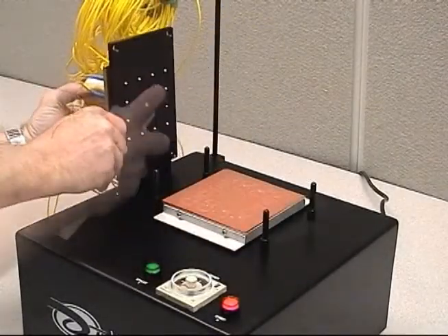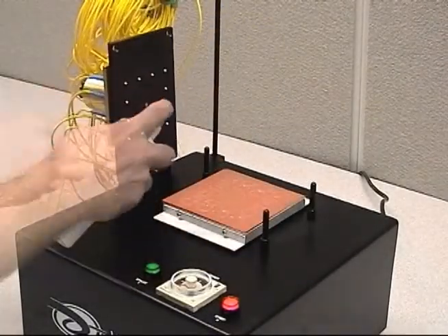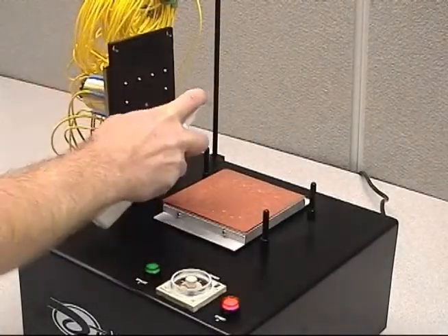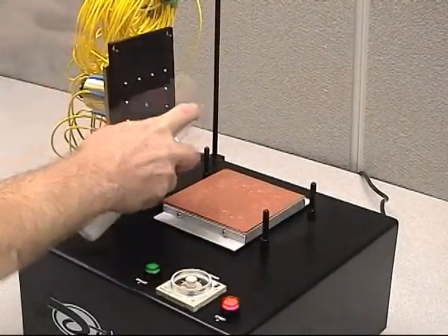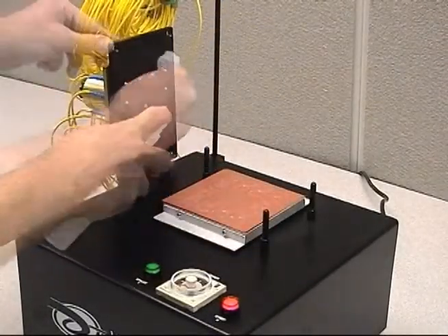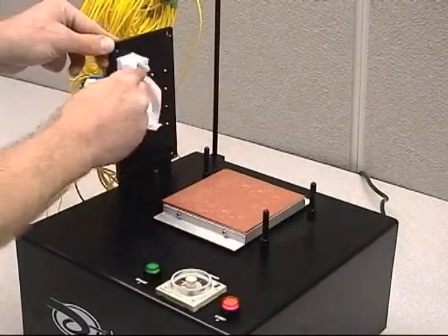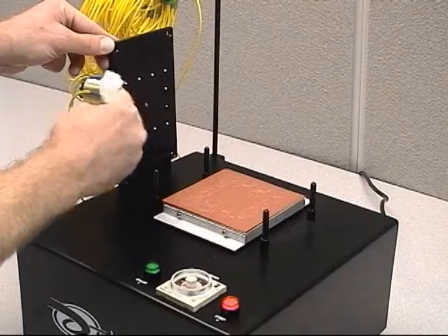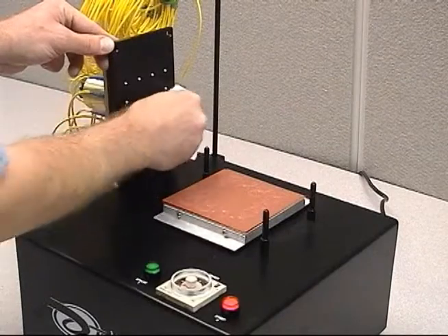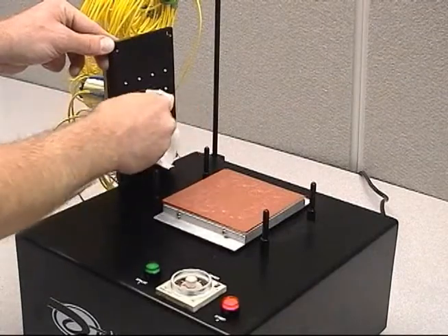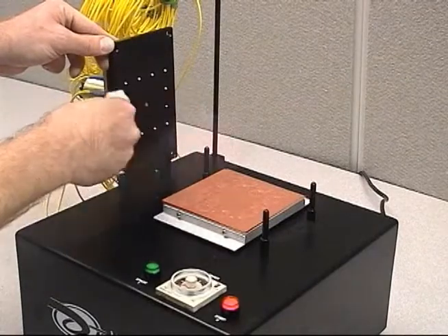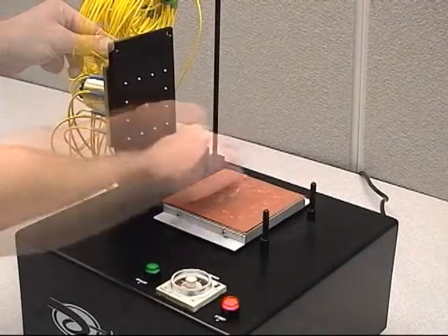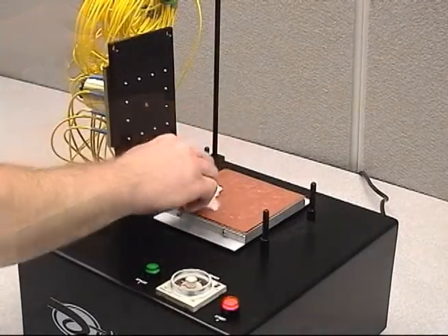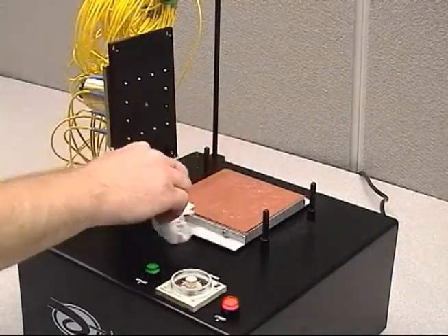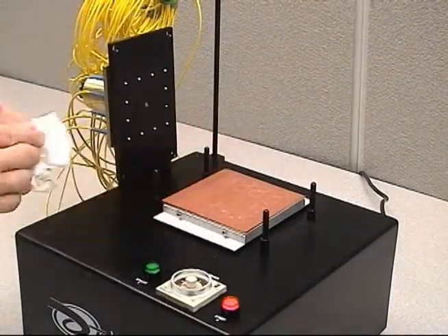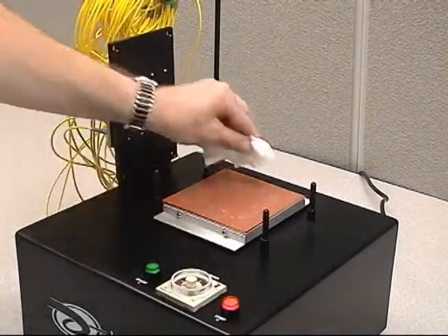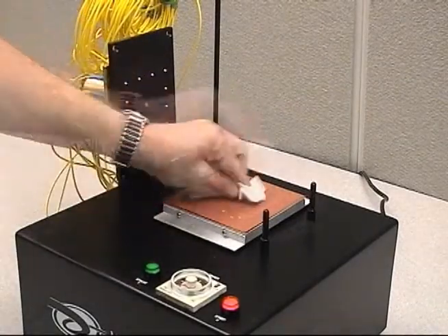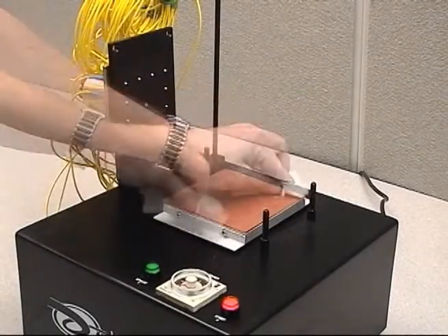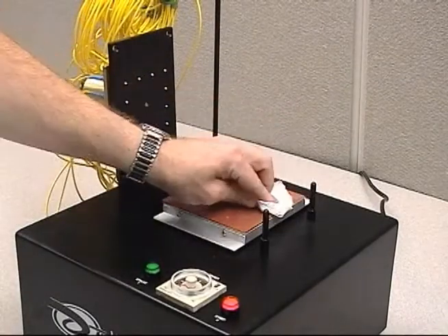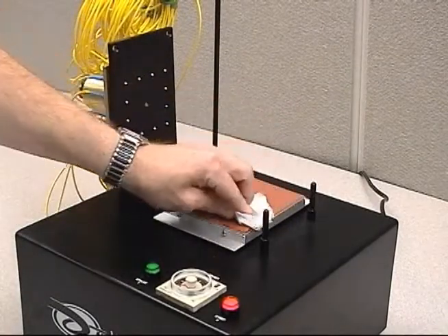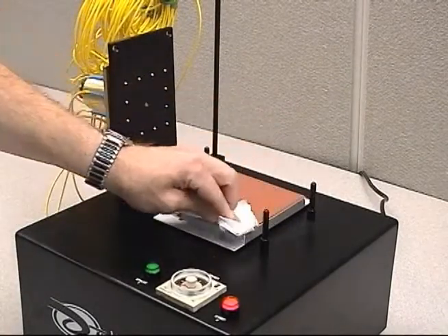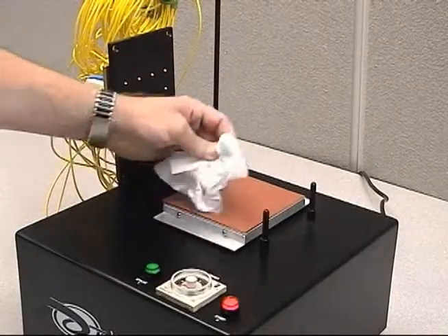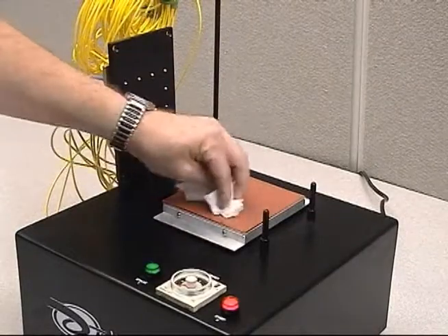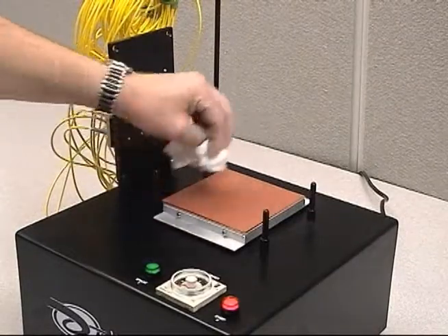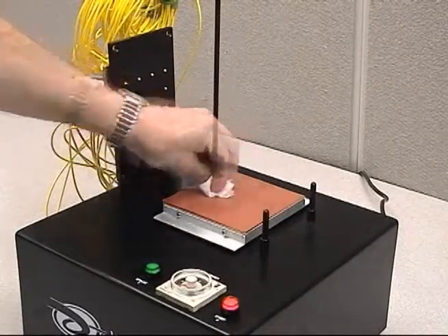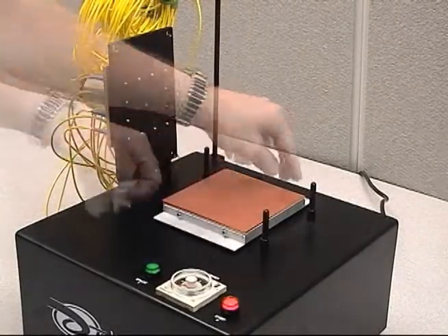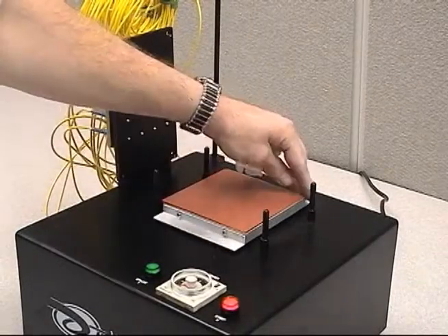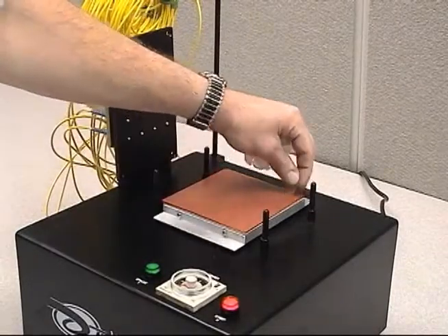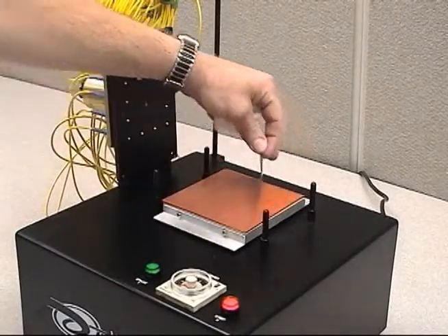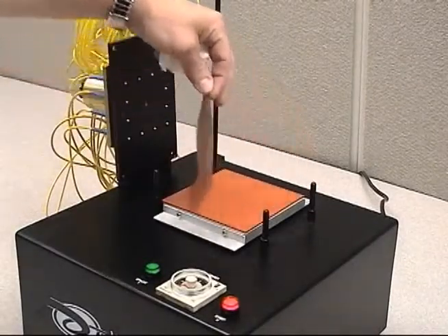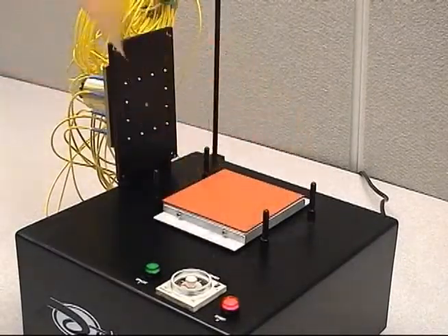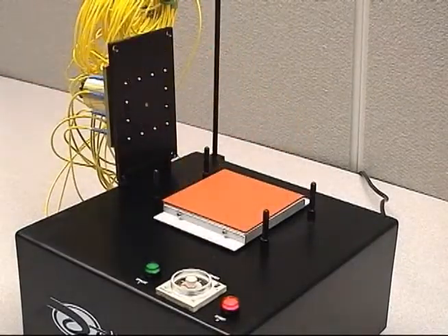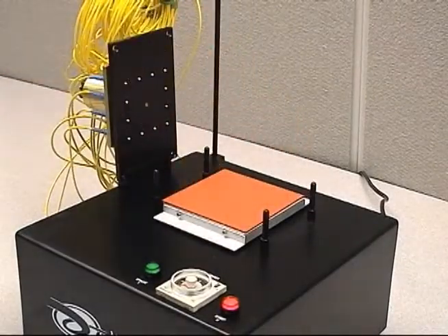Thoroughly clean the bottom surface of the plate, the ferrules, and the surface of the polishing film with distilled water and clean lint-free wipes after each use to avoid cross-contamination. Throw away lint-free wipes after each use.